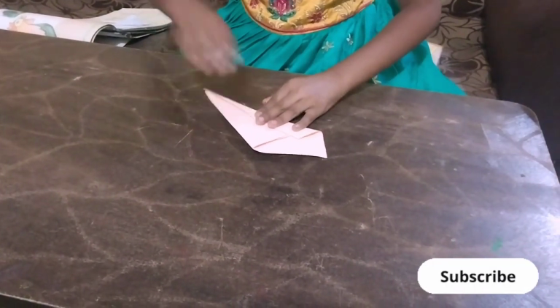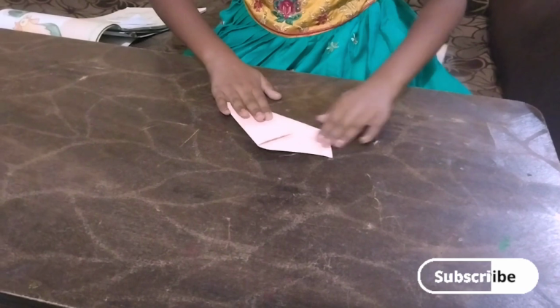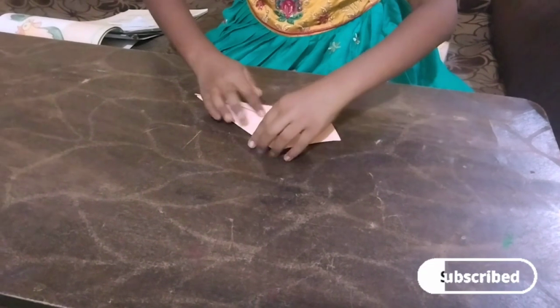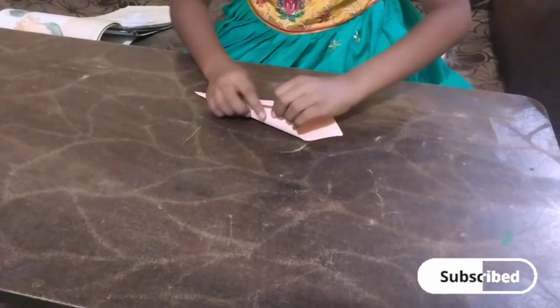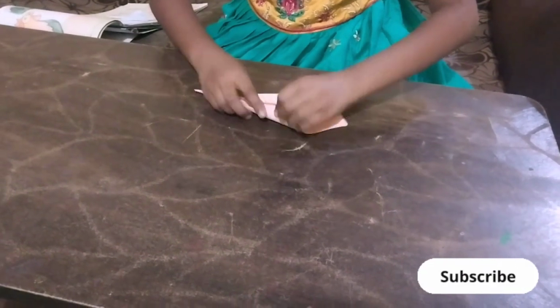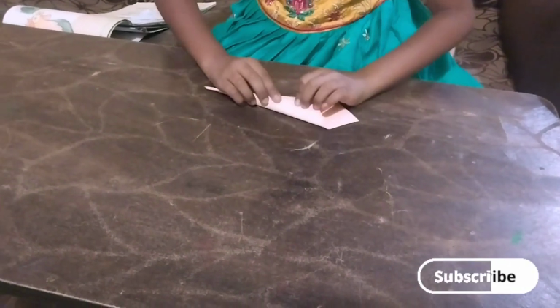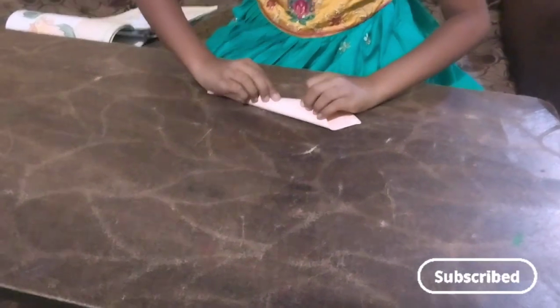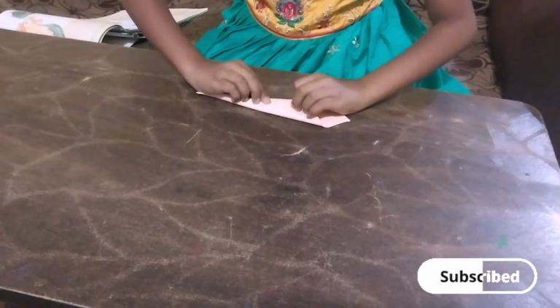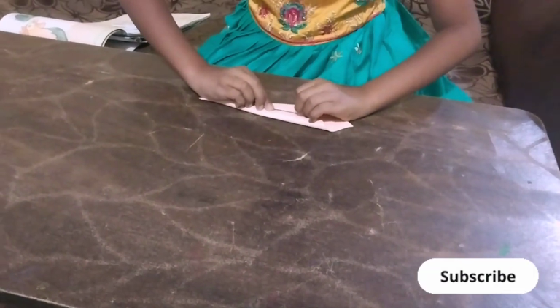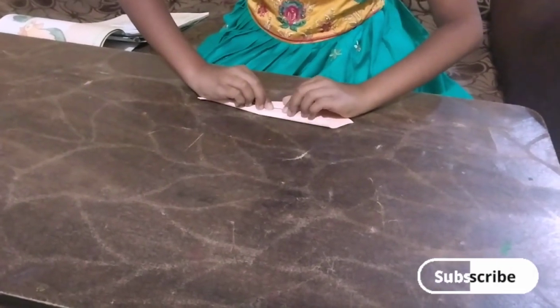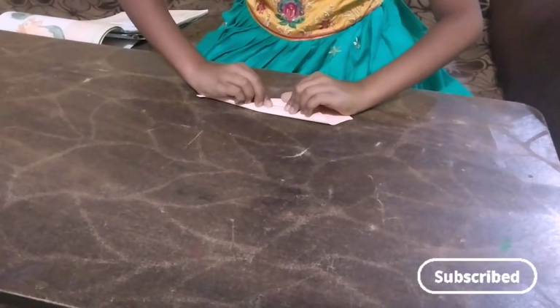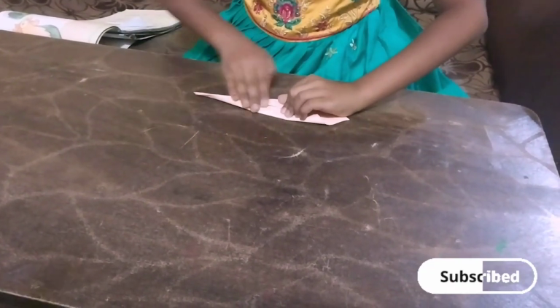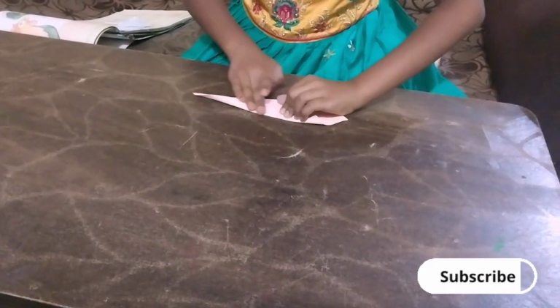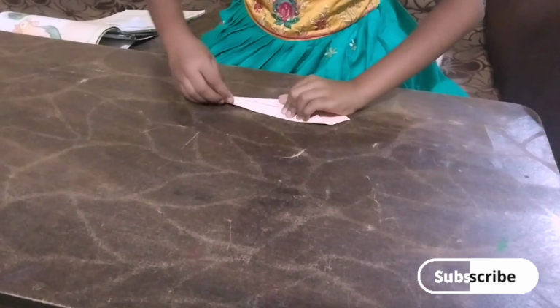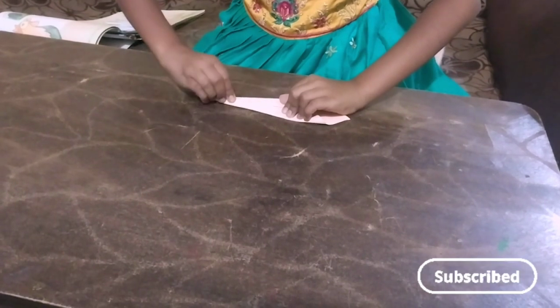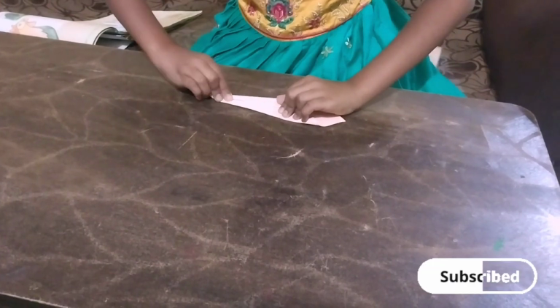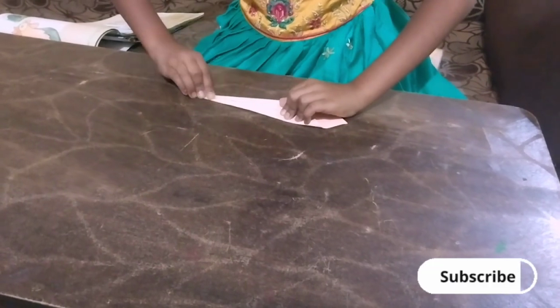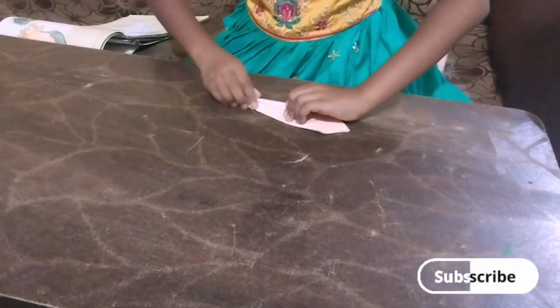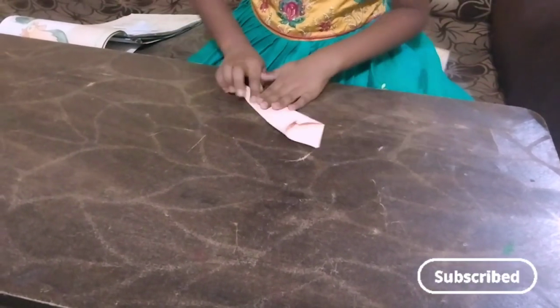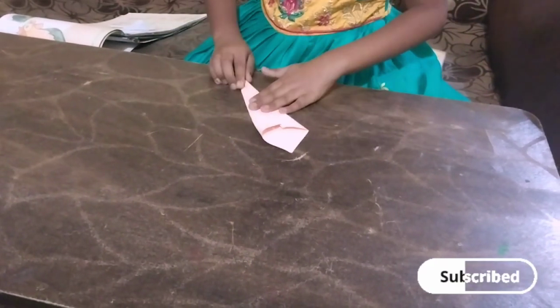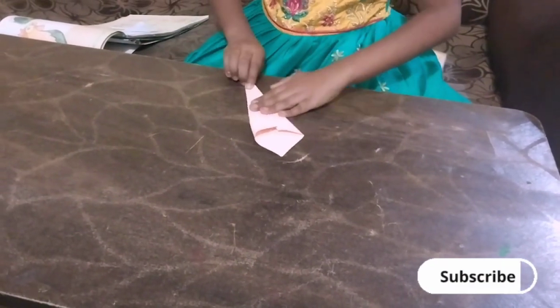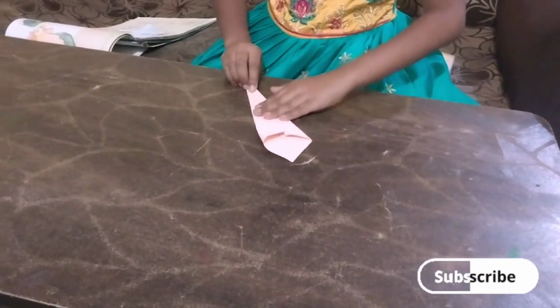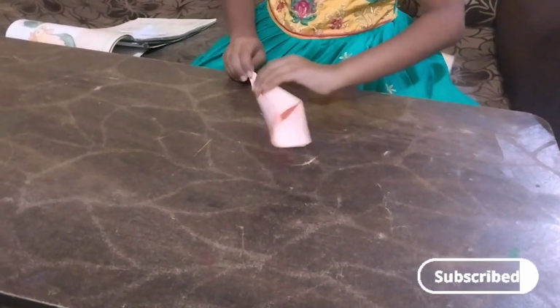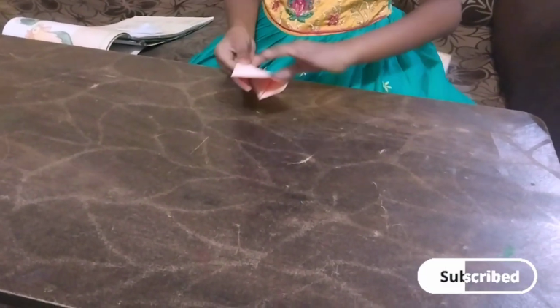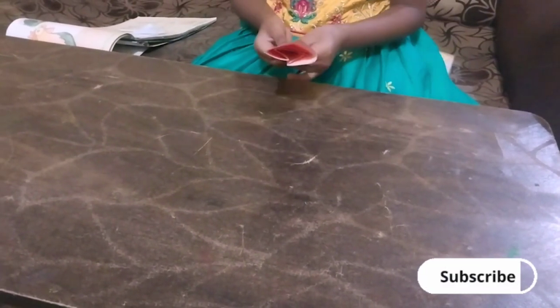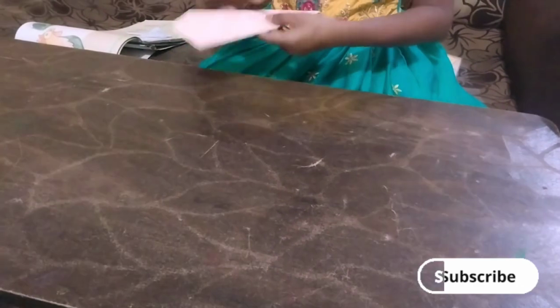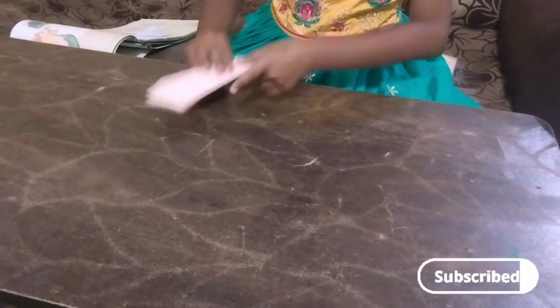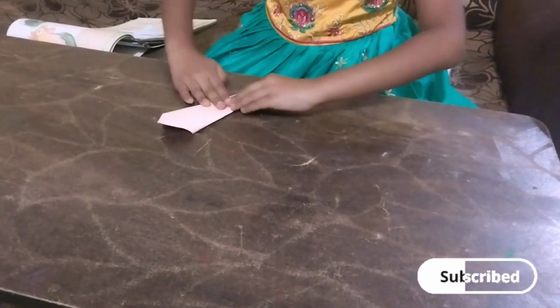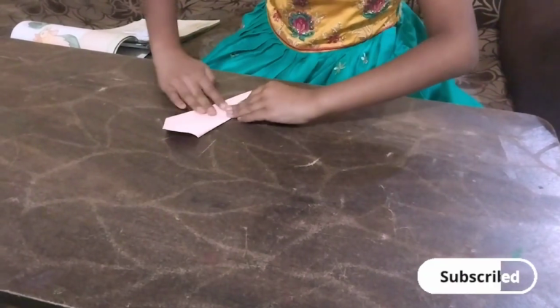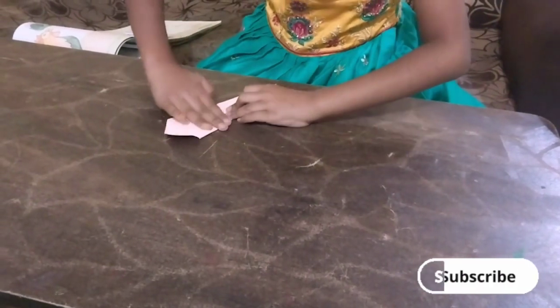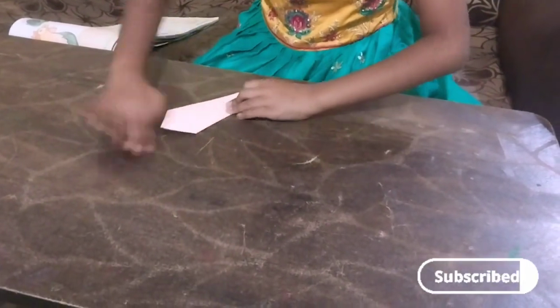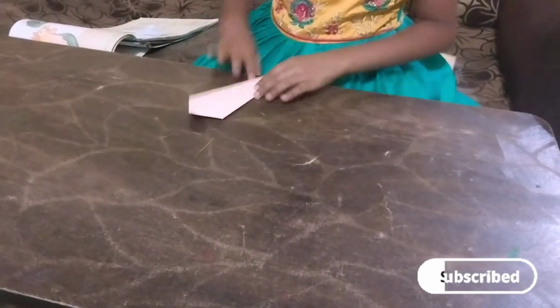Next, fold two sides. Then fold the origami sheet.